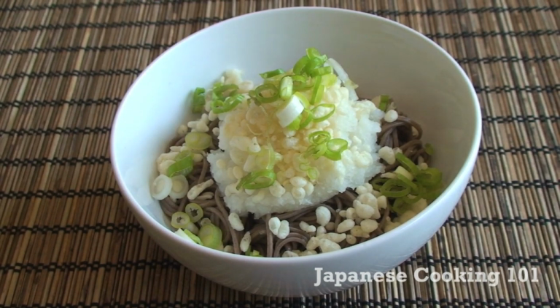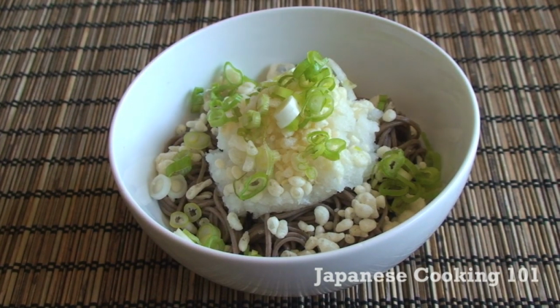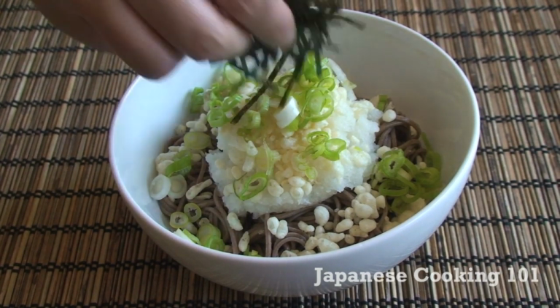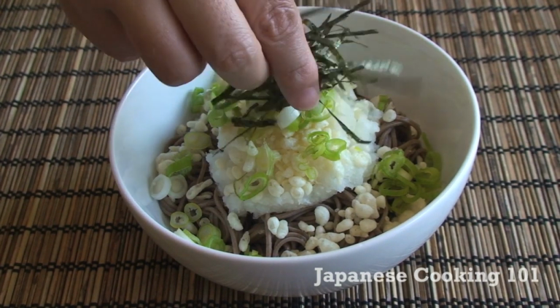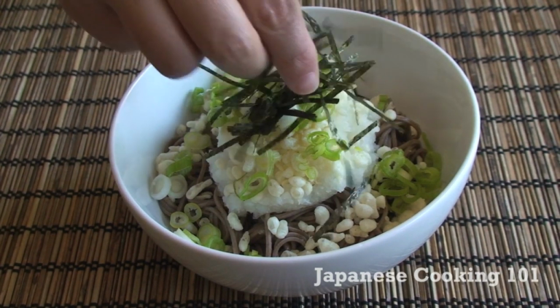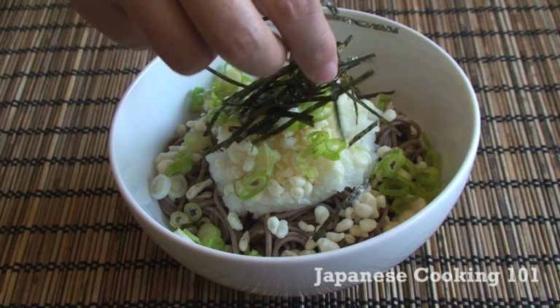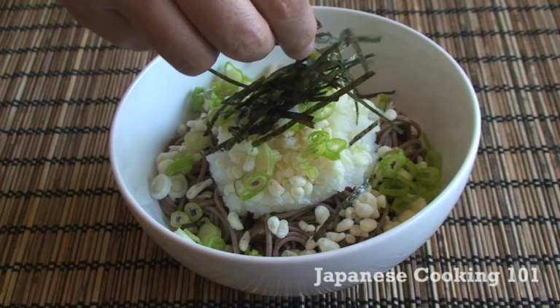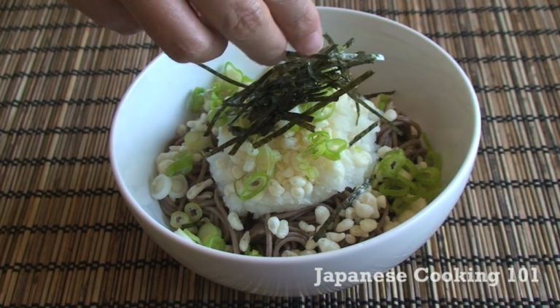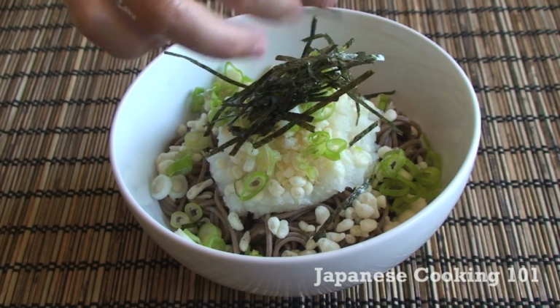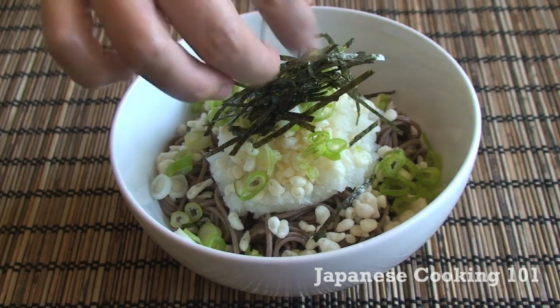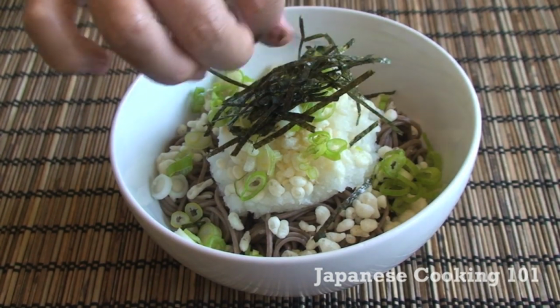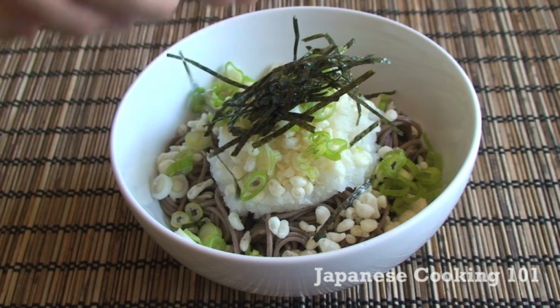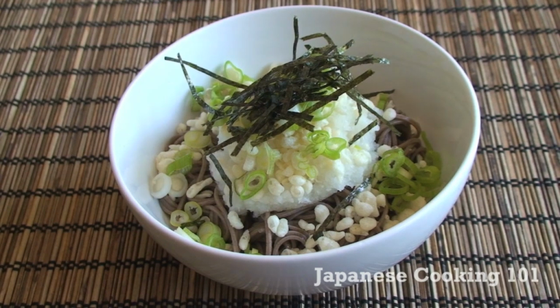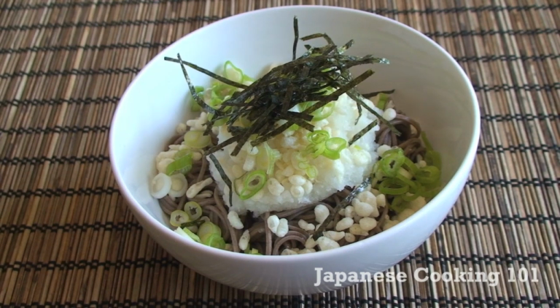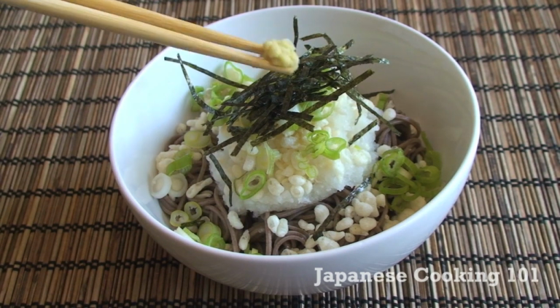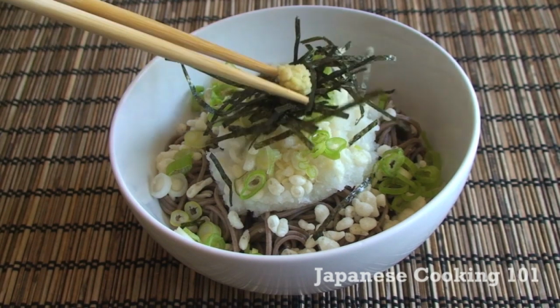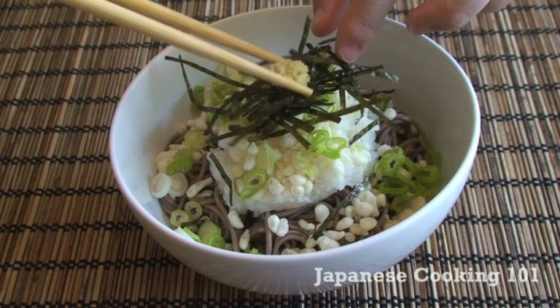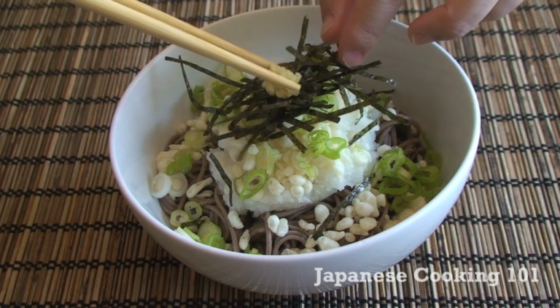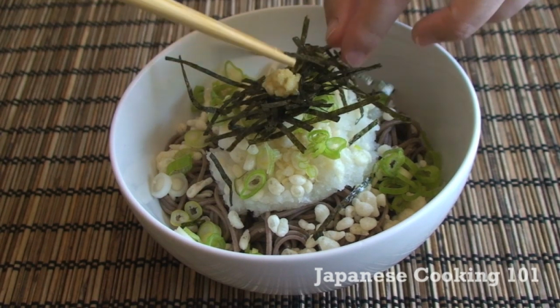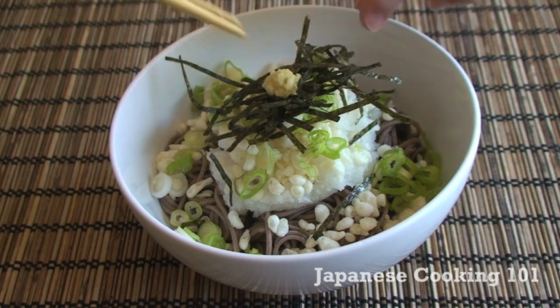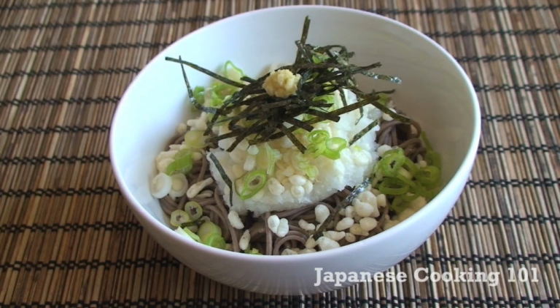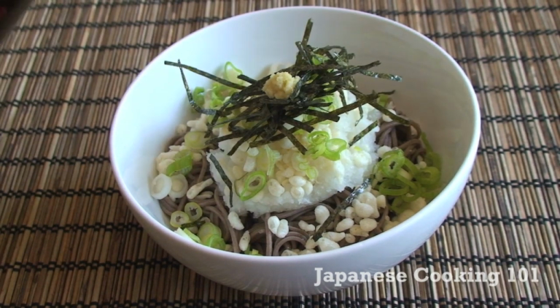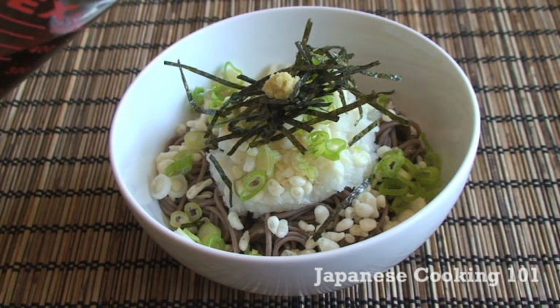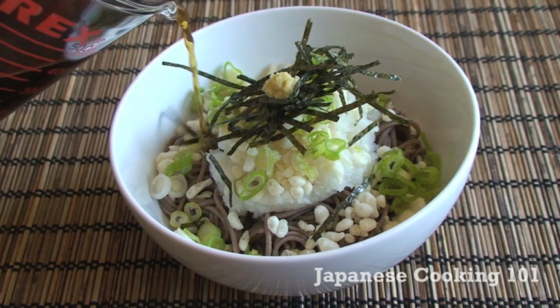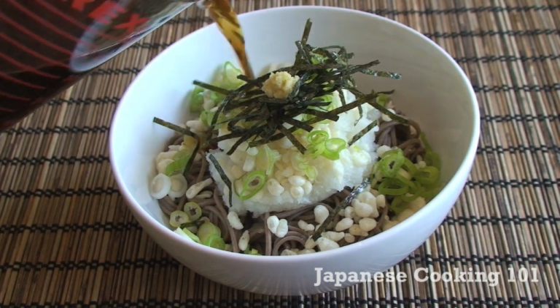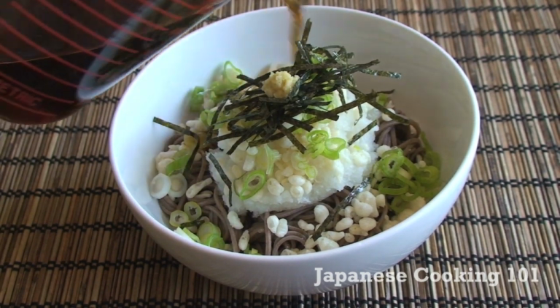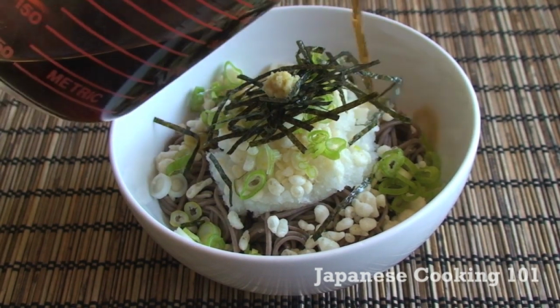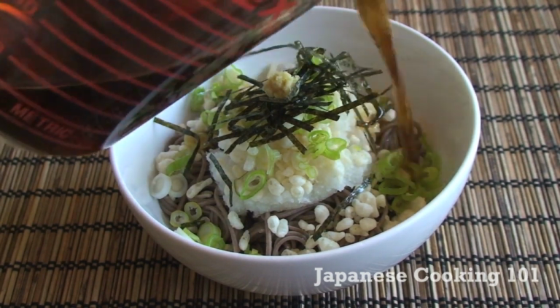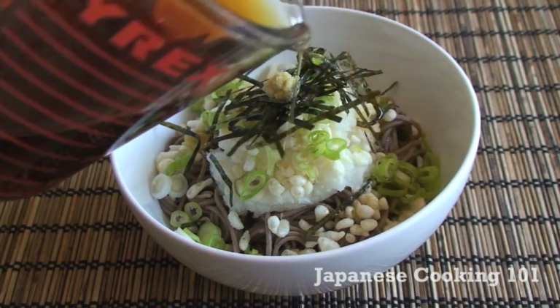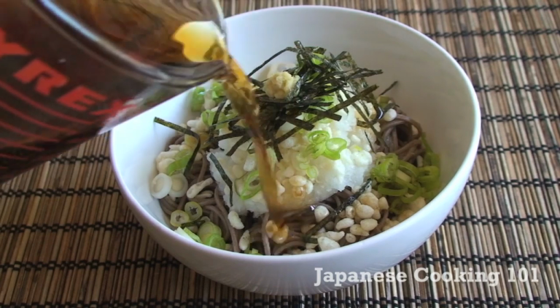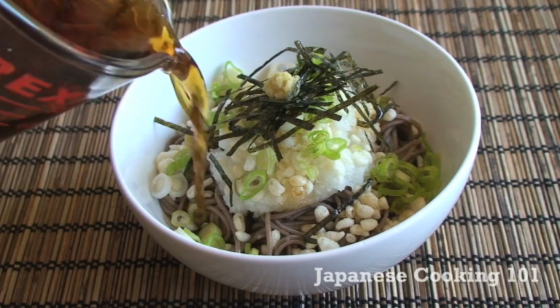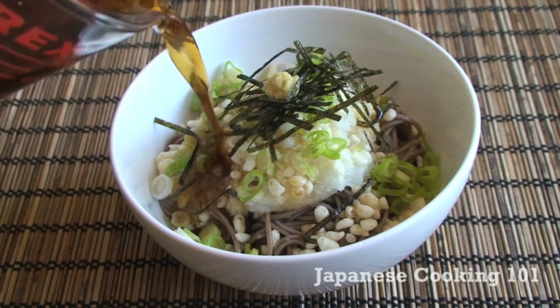Add nori seaweed and top with ginger. And finally pour mentsuyu sauce over.